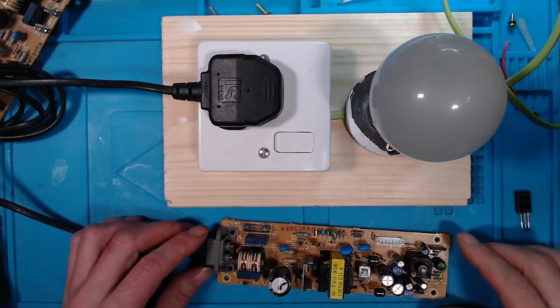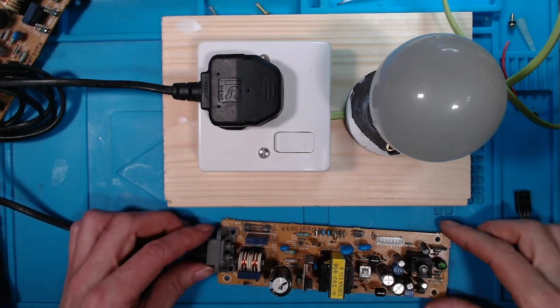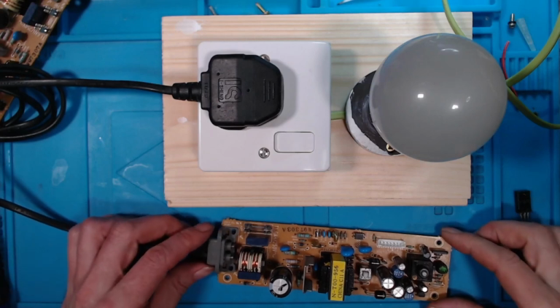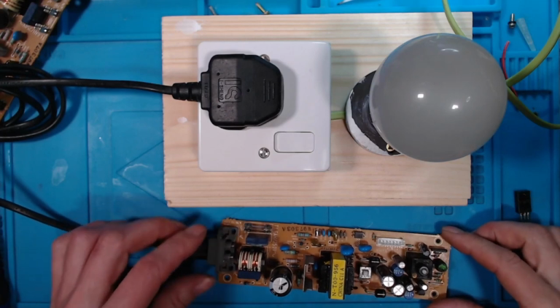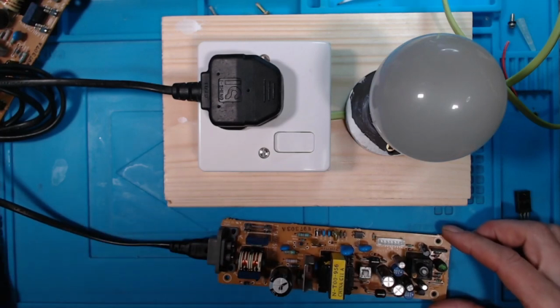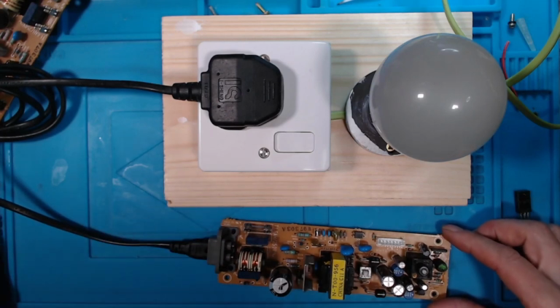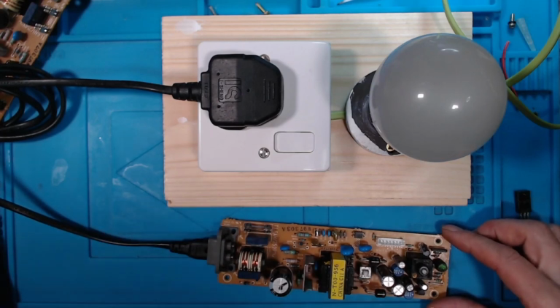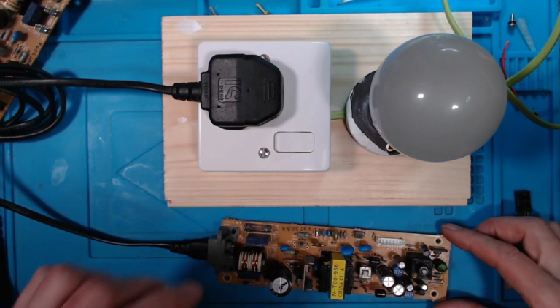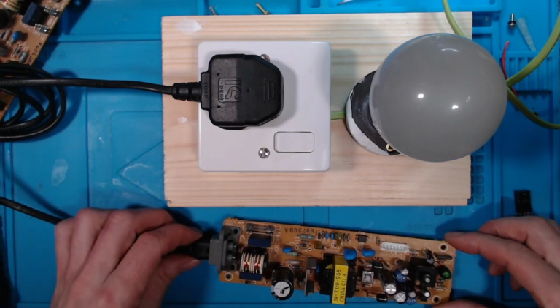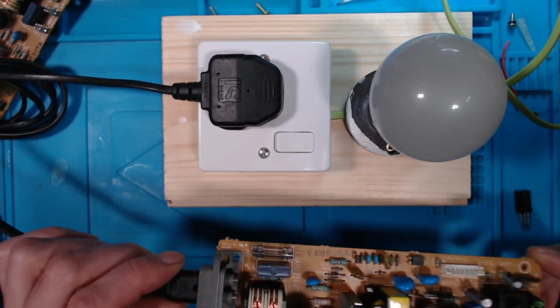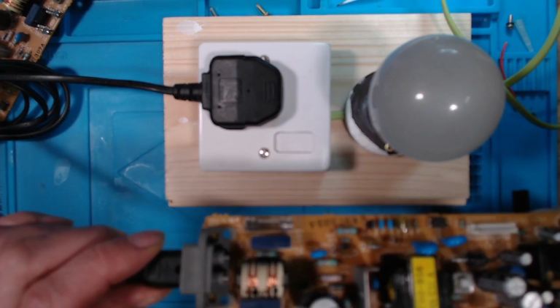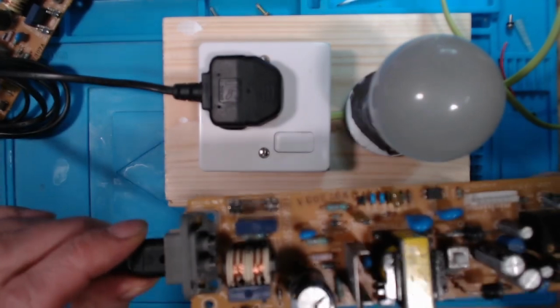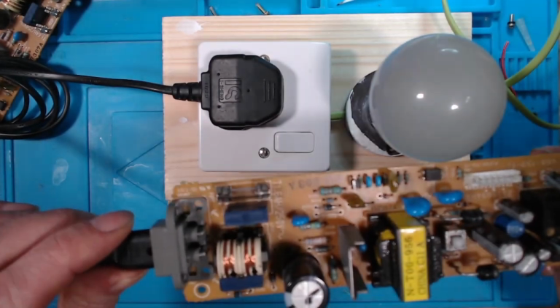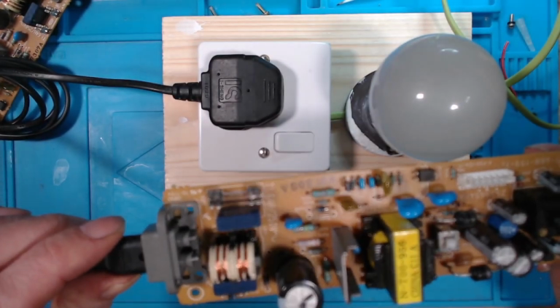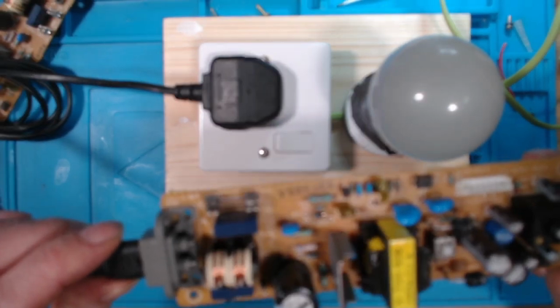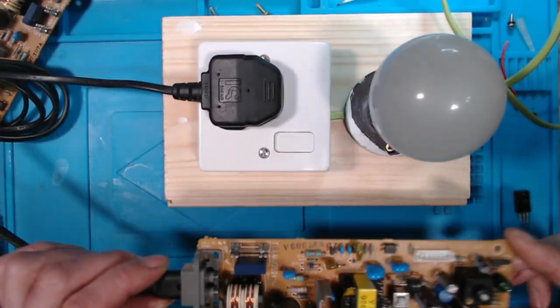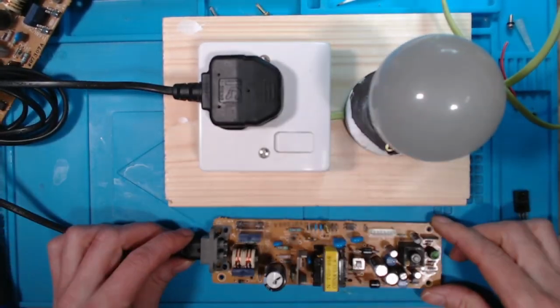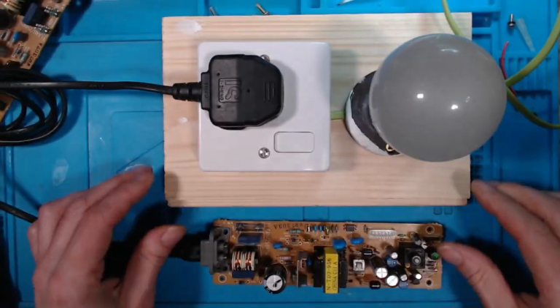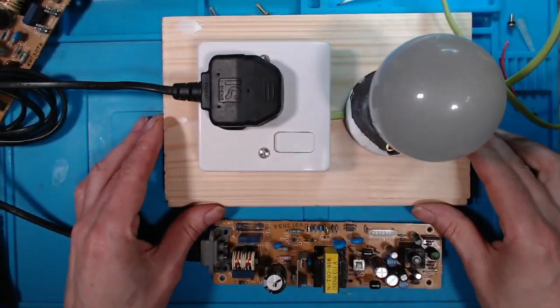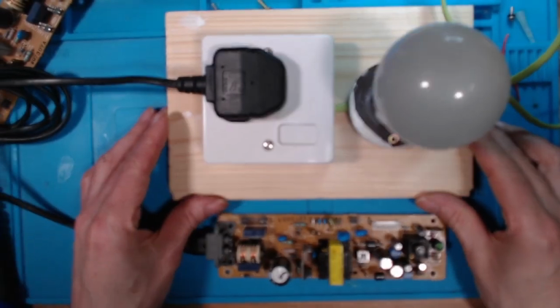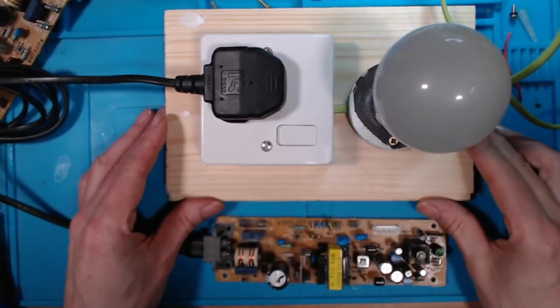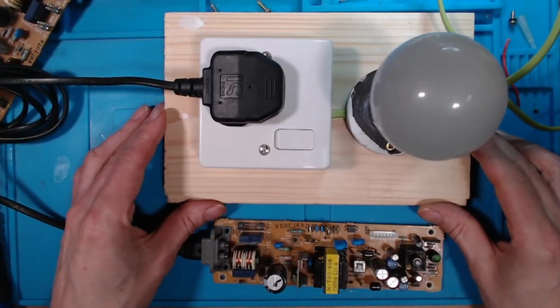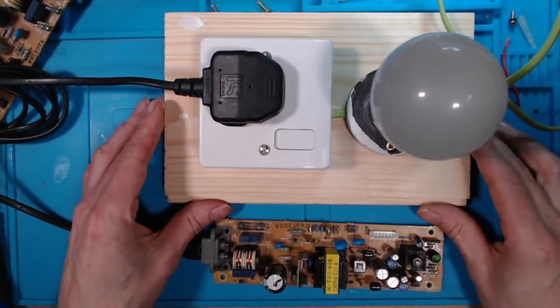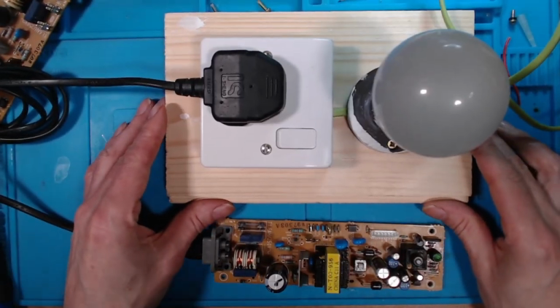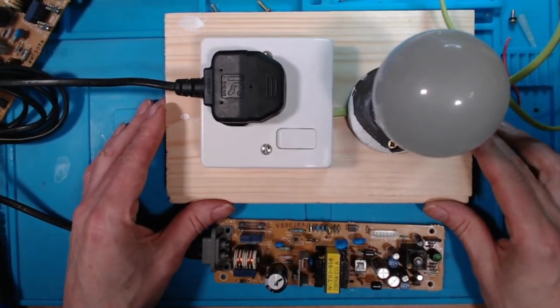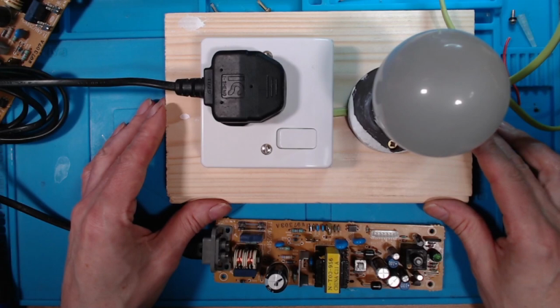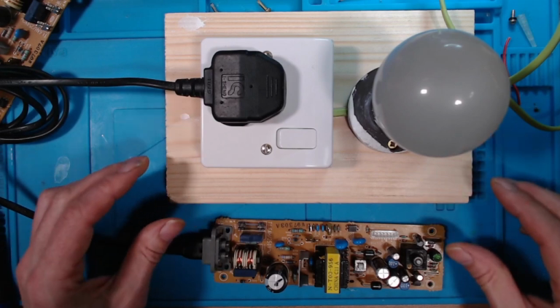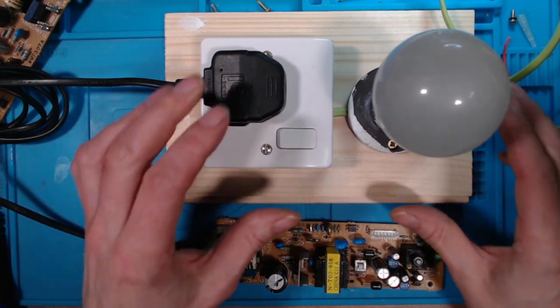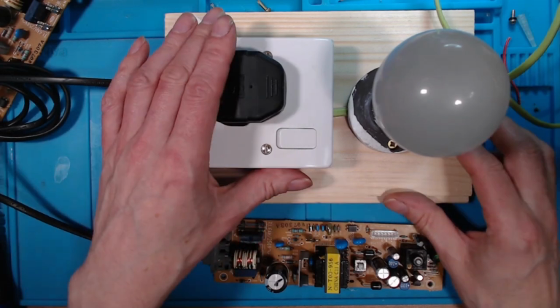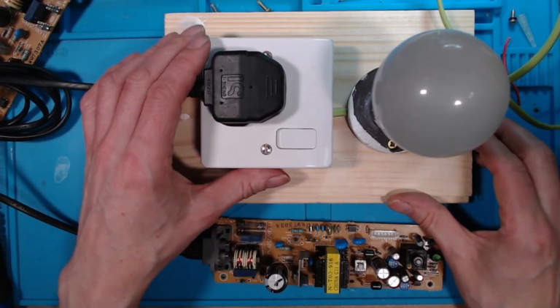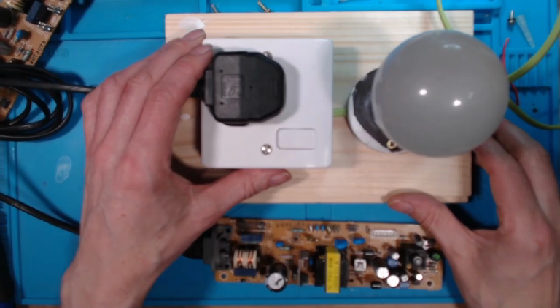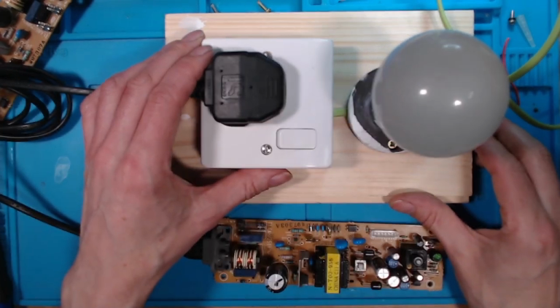This is a quick update for the faulty PlayStation power supply. What I did was — there's a short — I hooked it up to my load lamp.